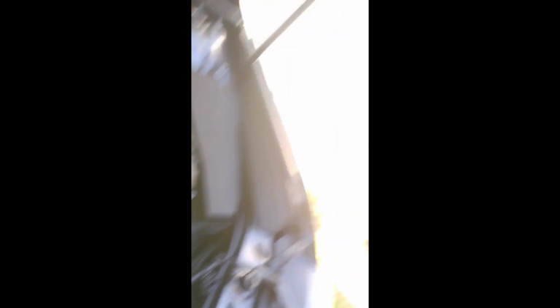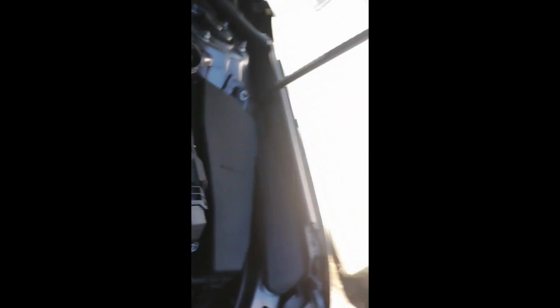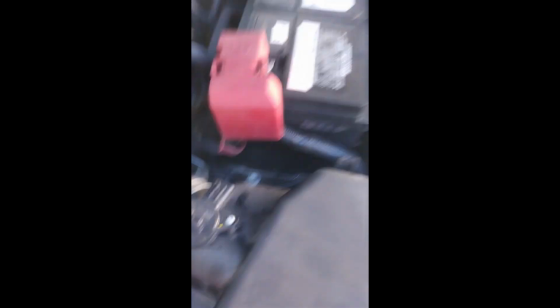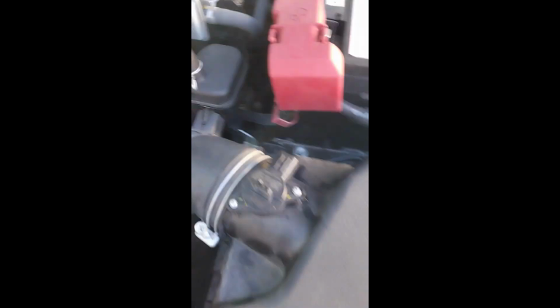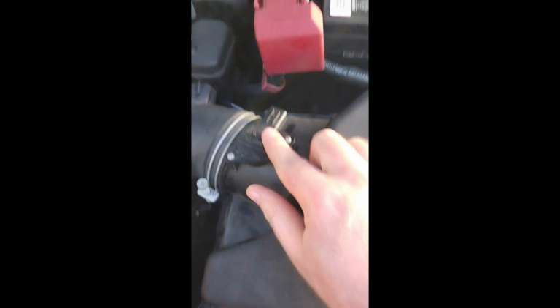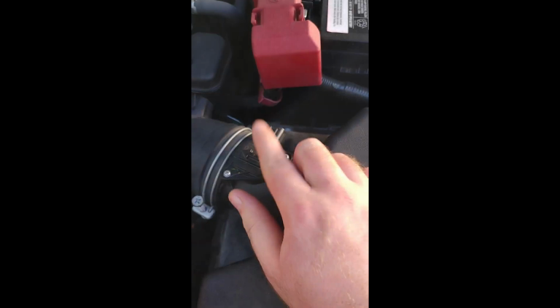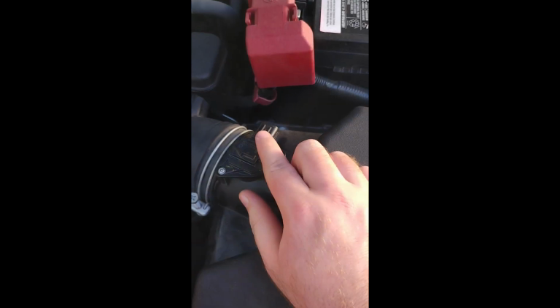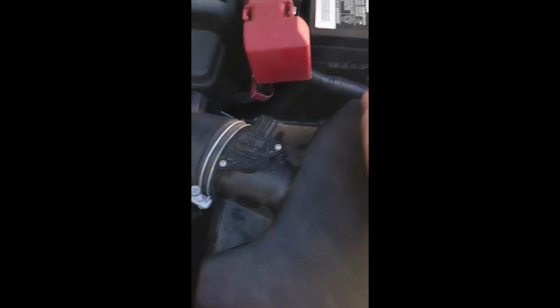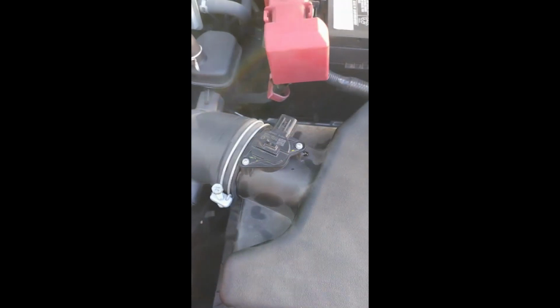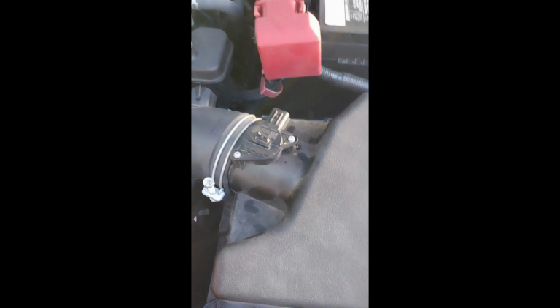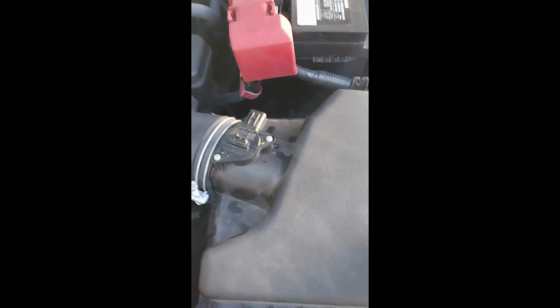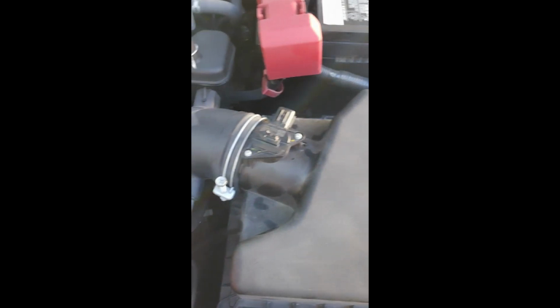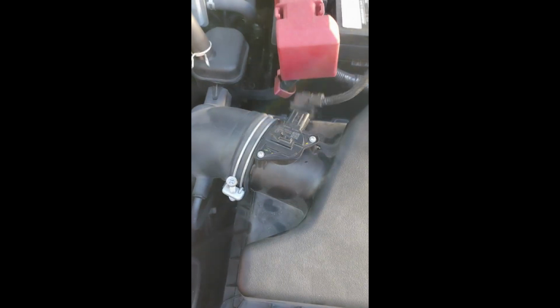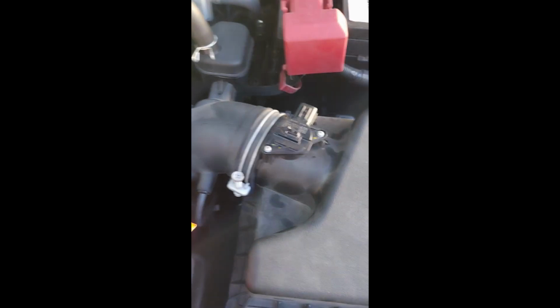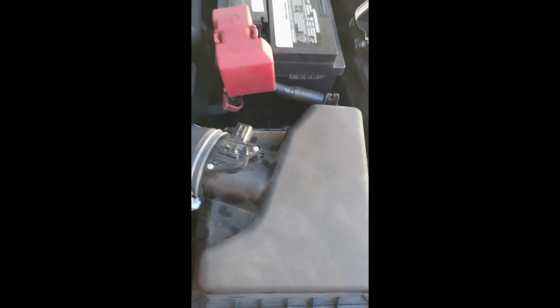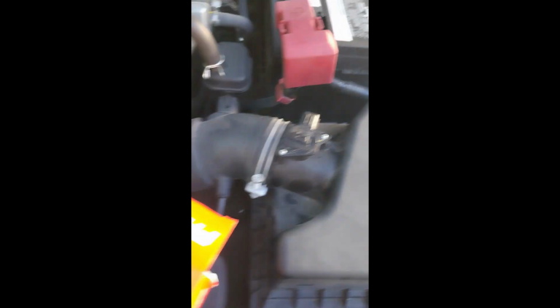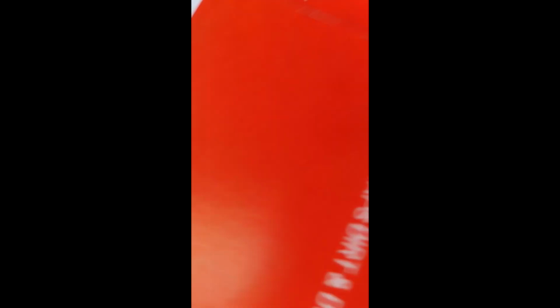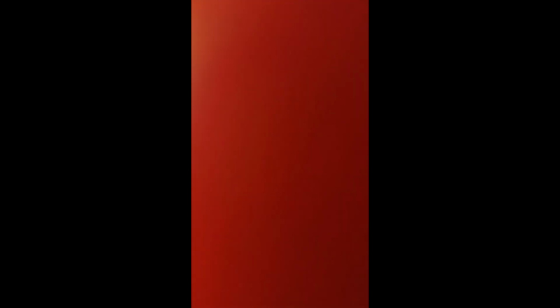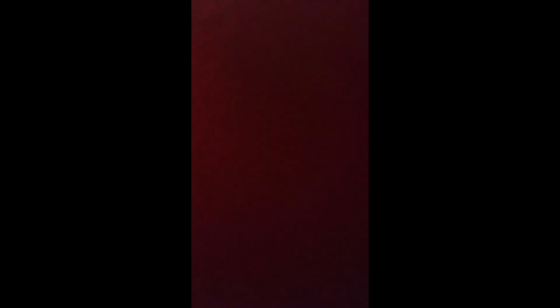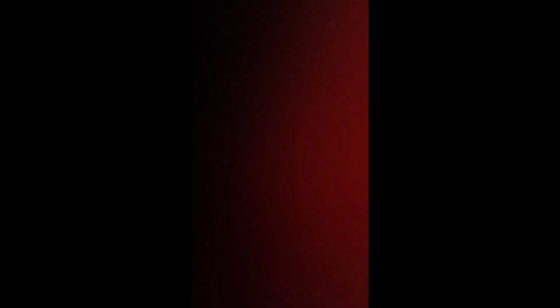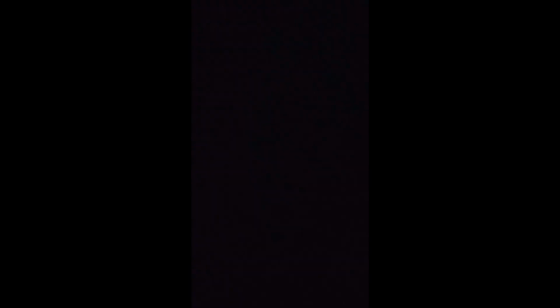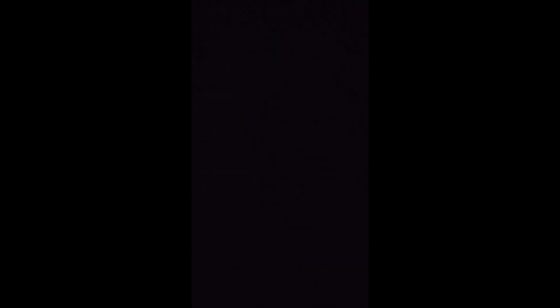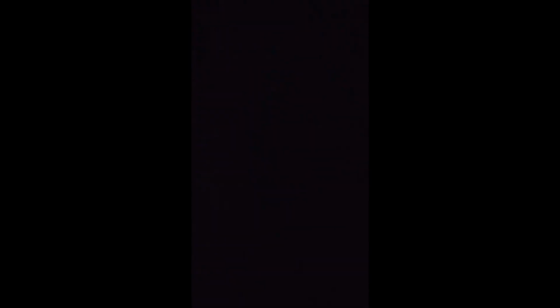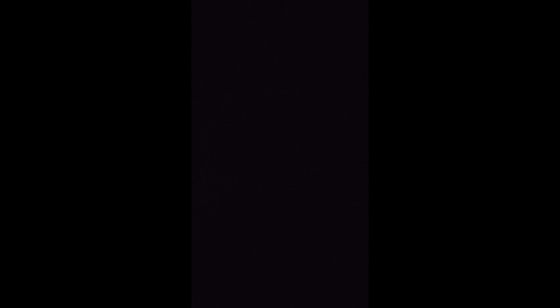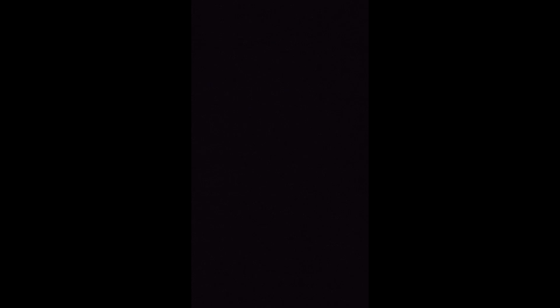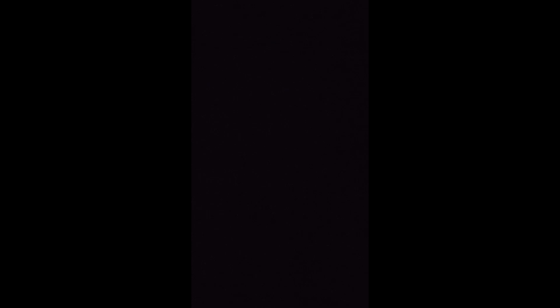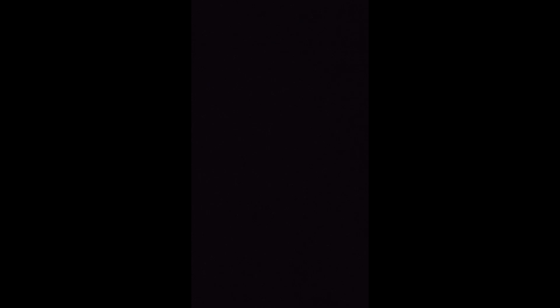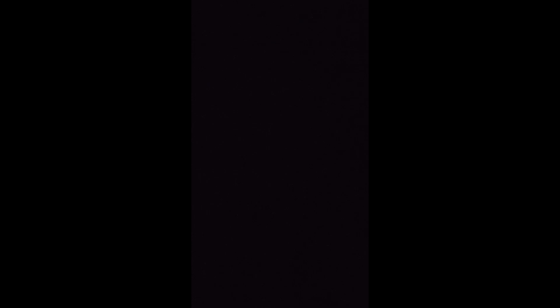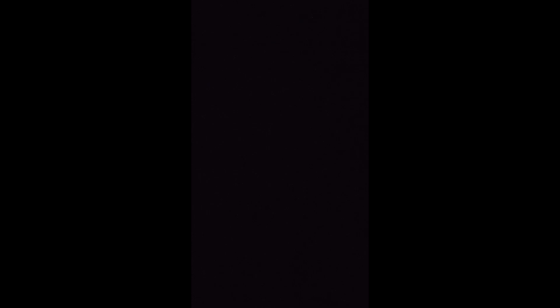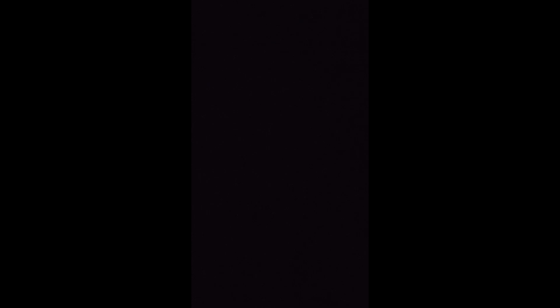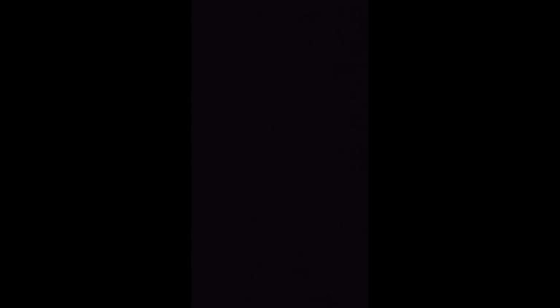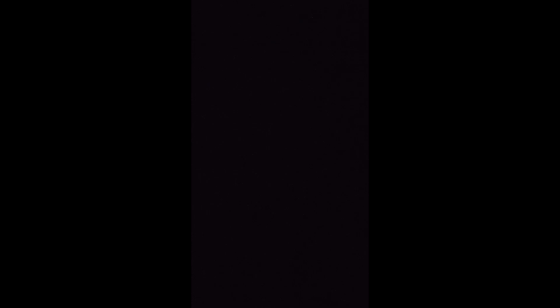And don't be like me and forget to hook back up your mass airflow sensor. I forgot to do that on the Subaru and yeah, it ran poorly.